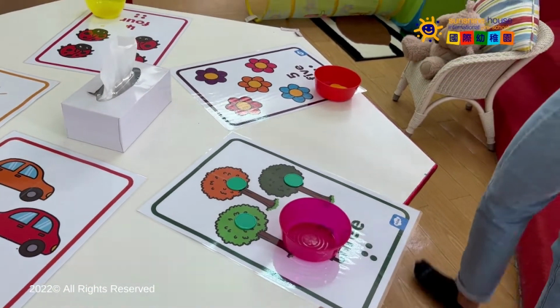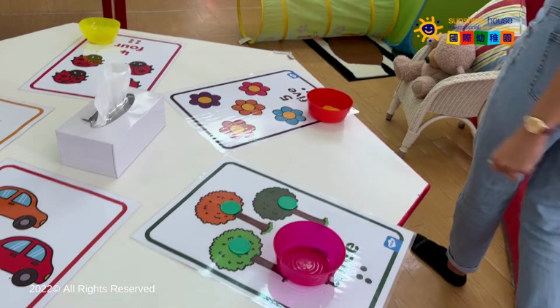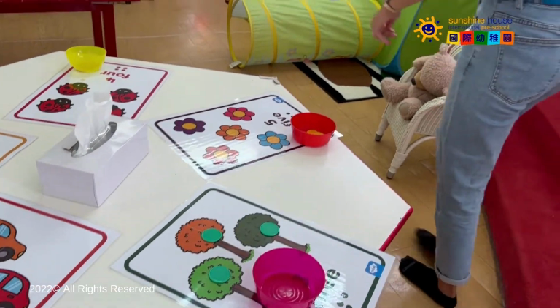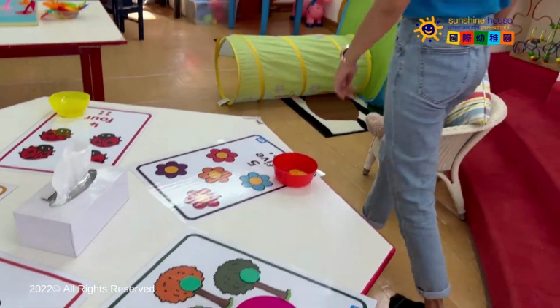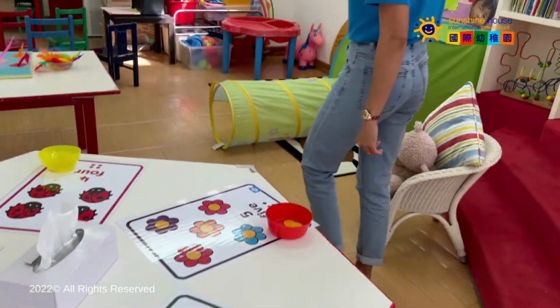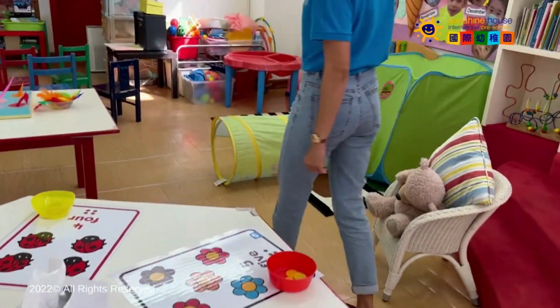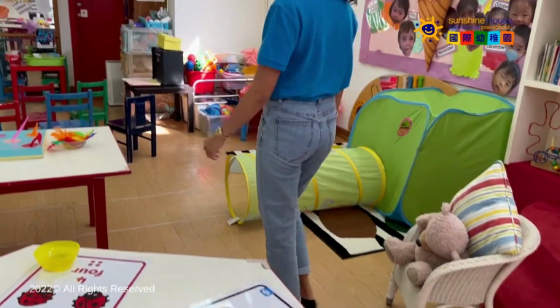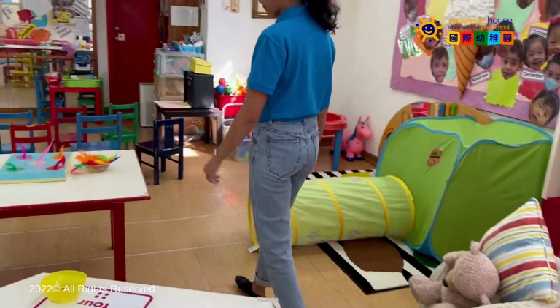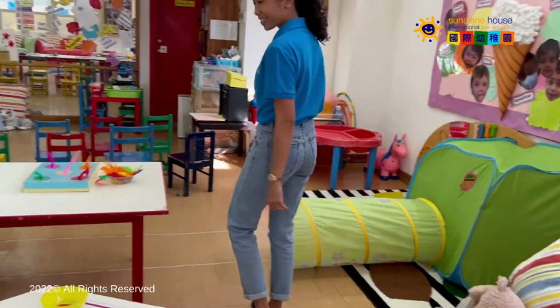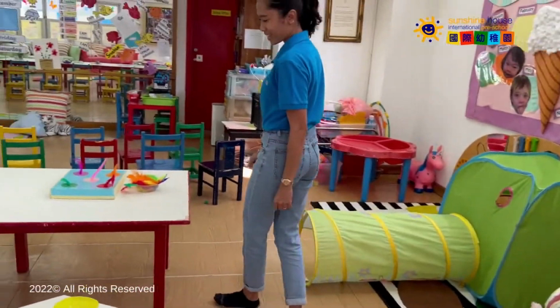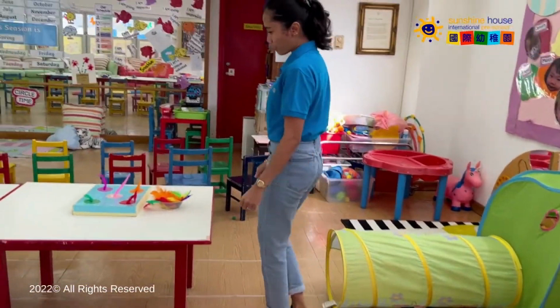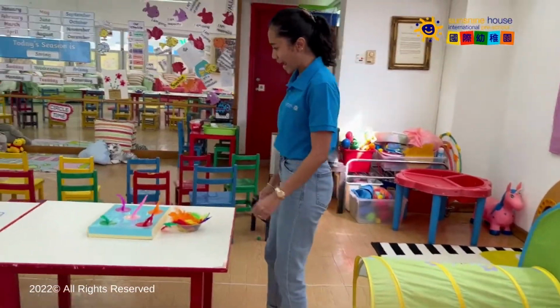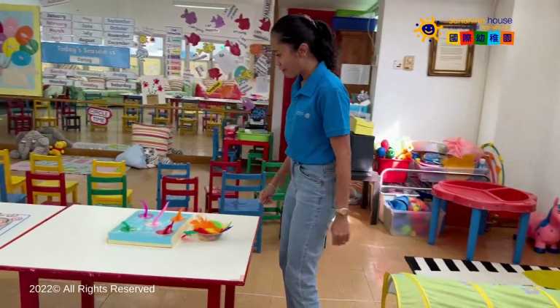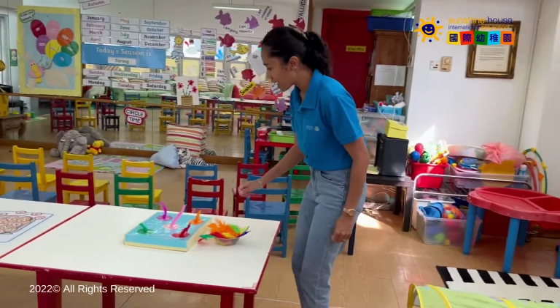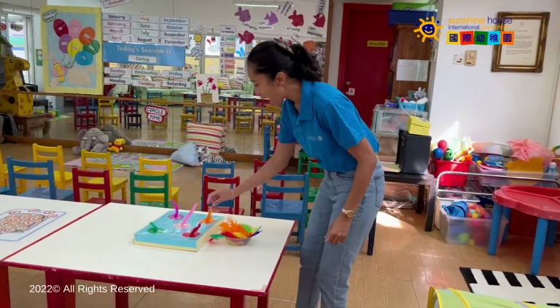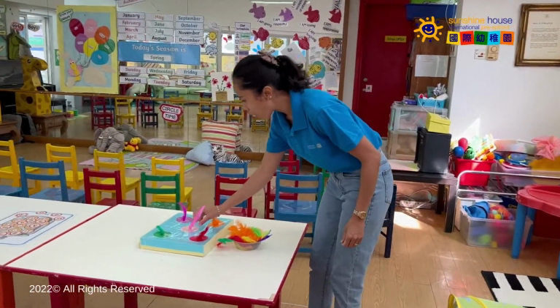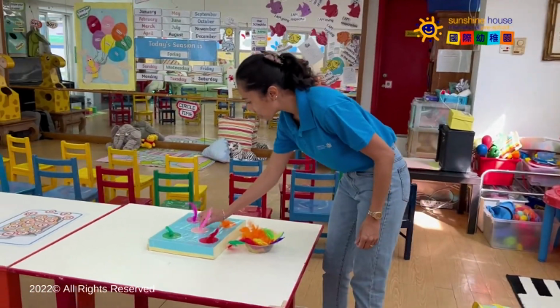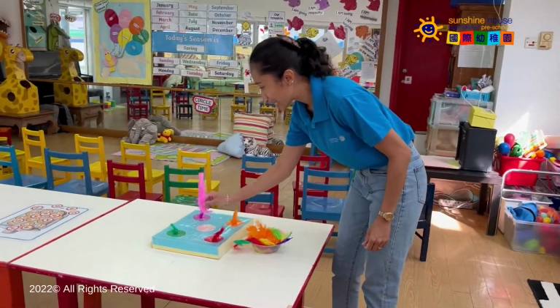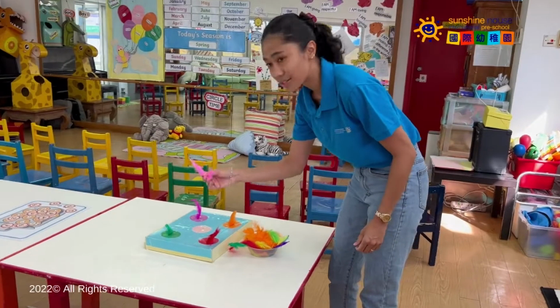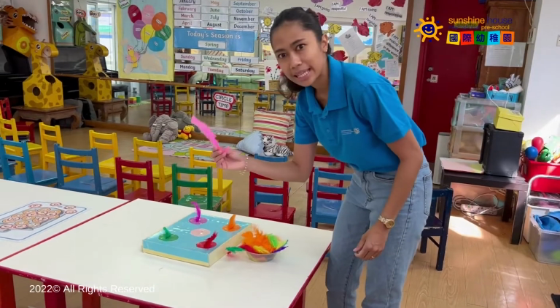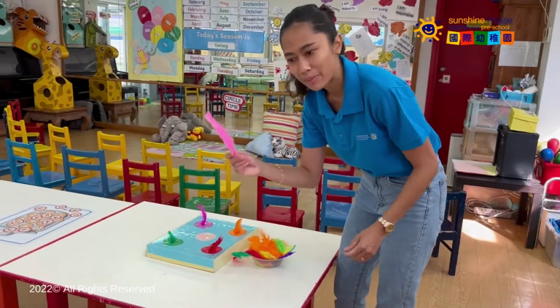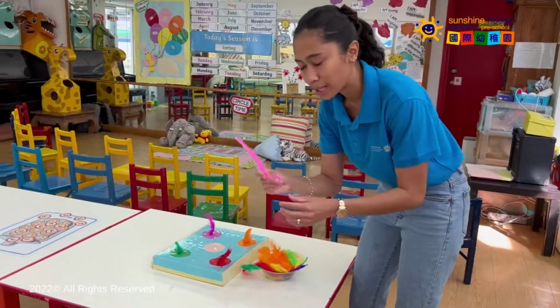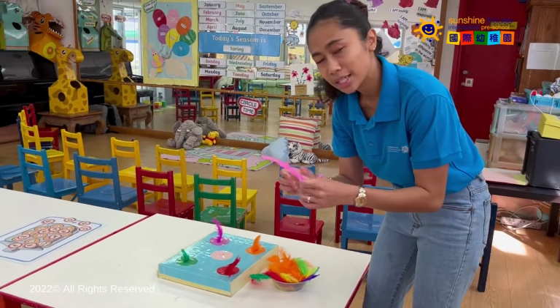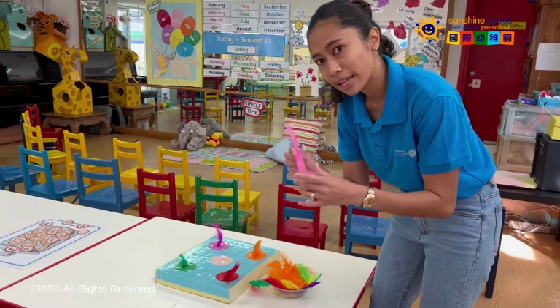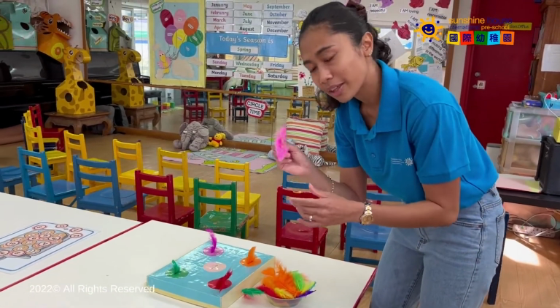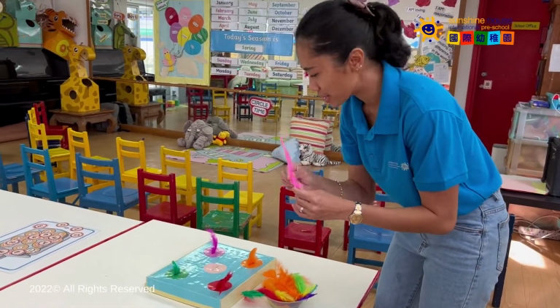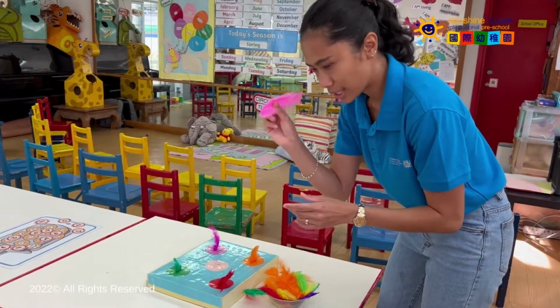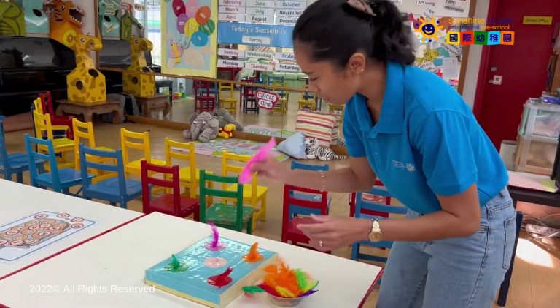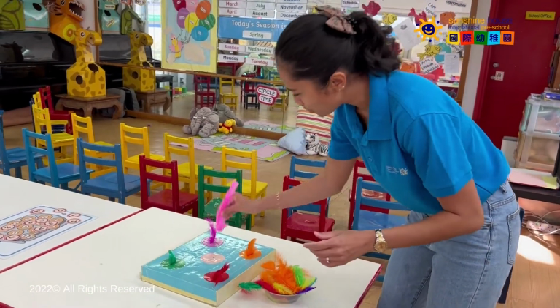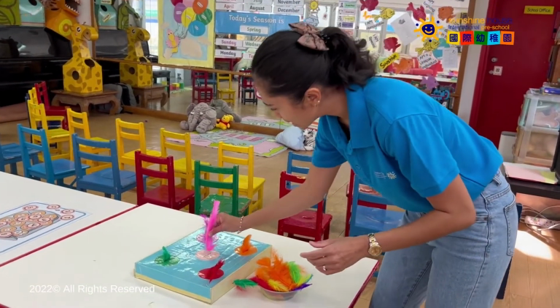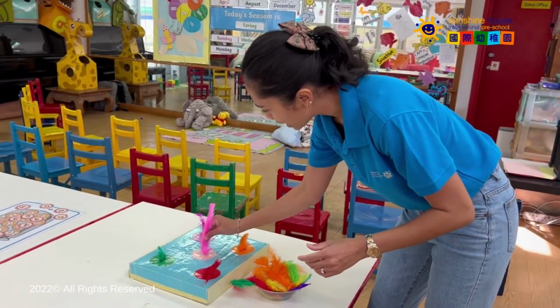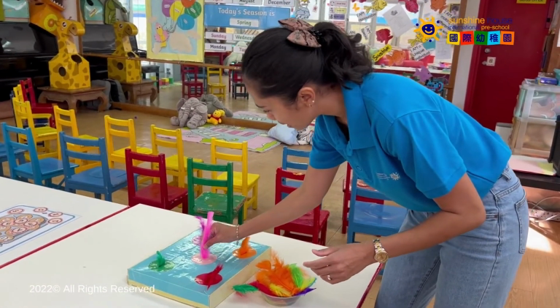And if you follow me over here, we have our sensory table. If you like feathers, let's try to put it in the seat yourself.